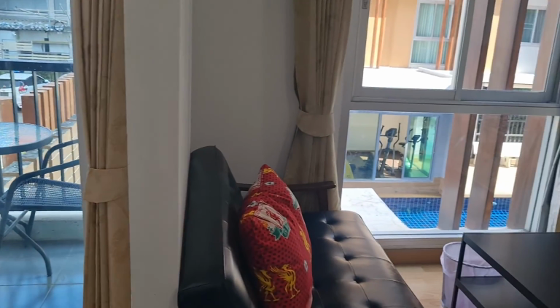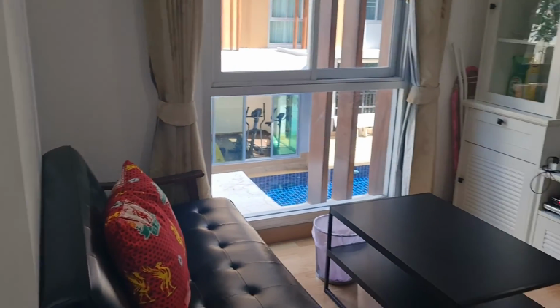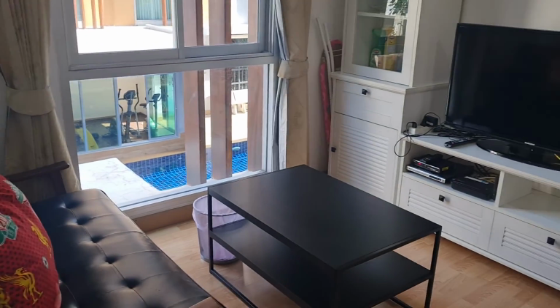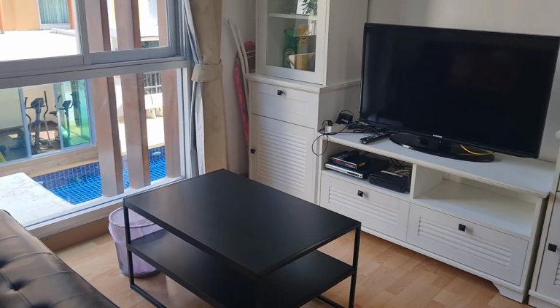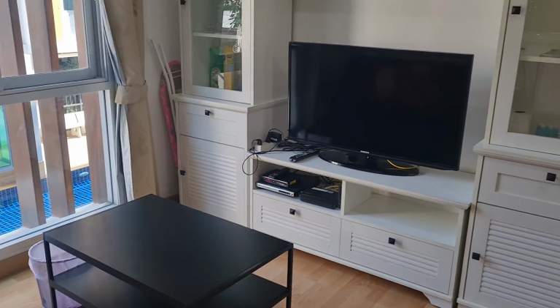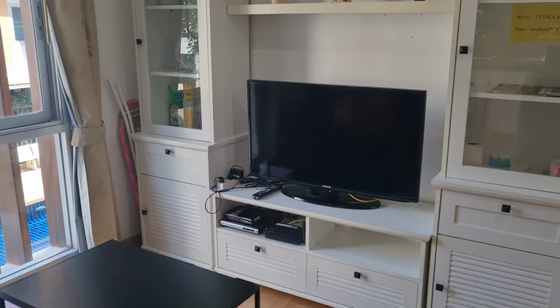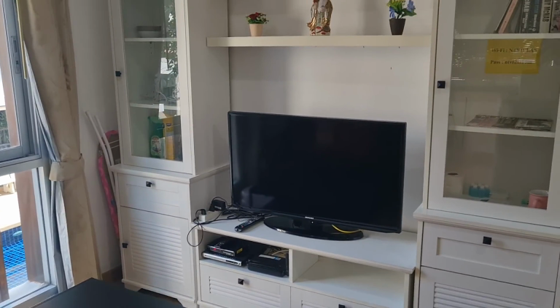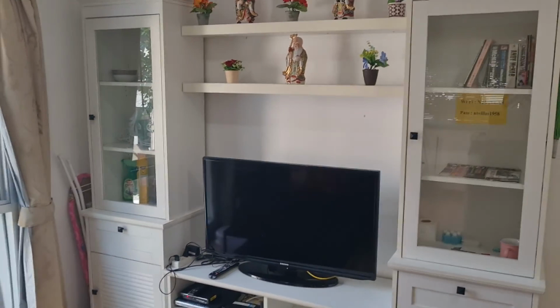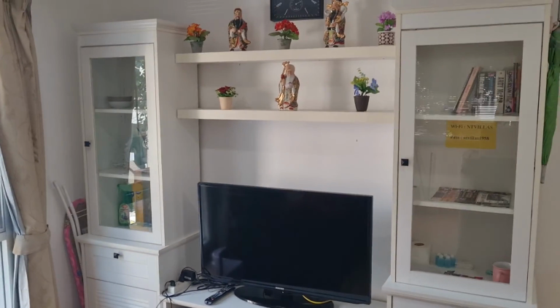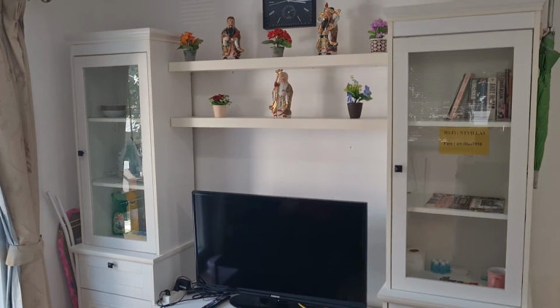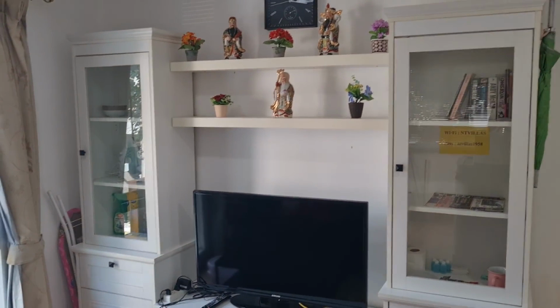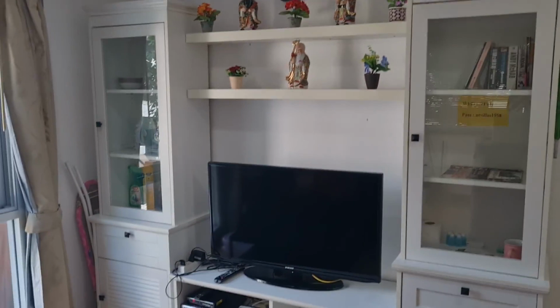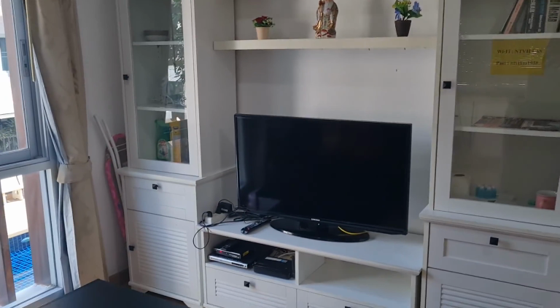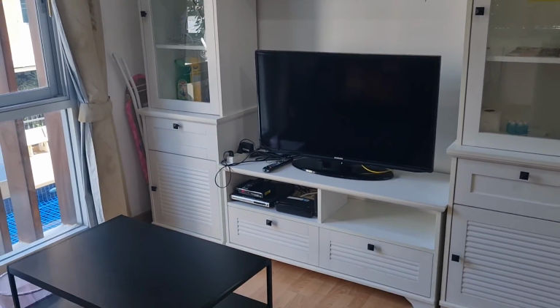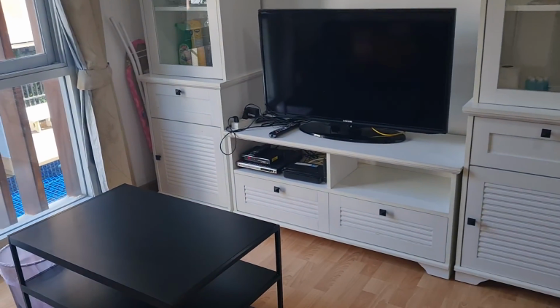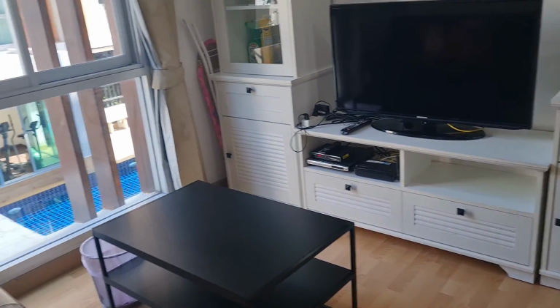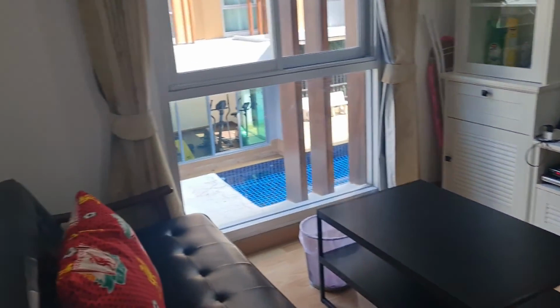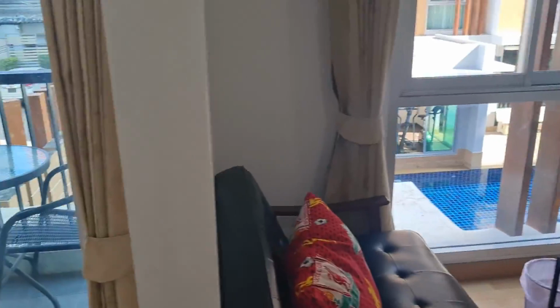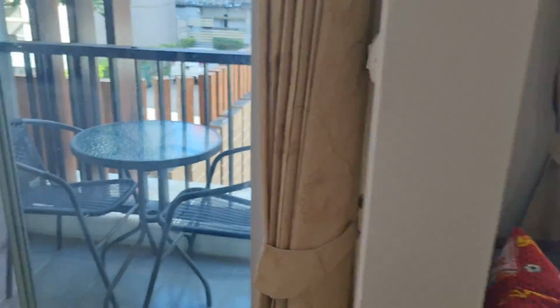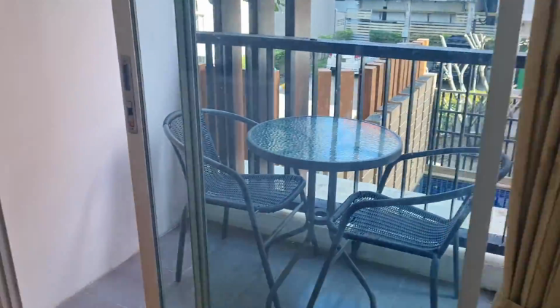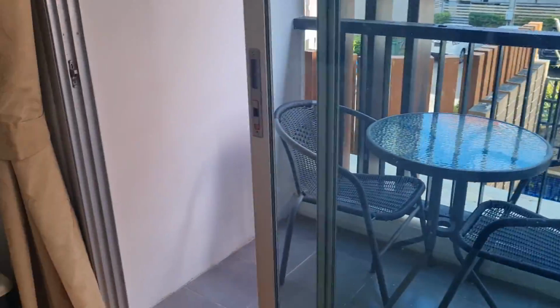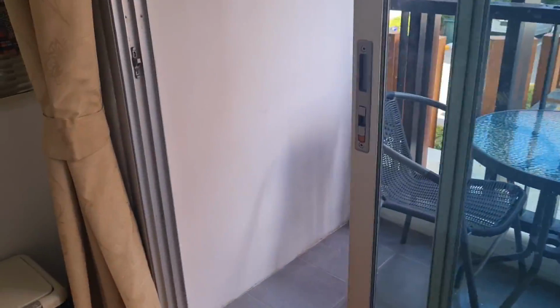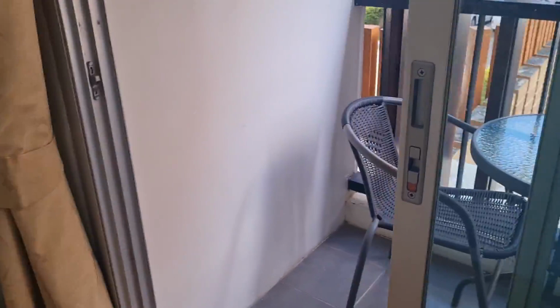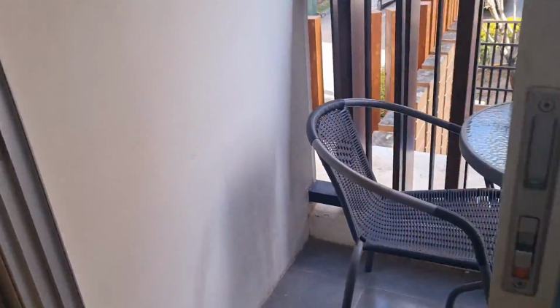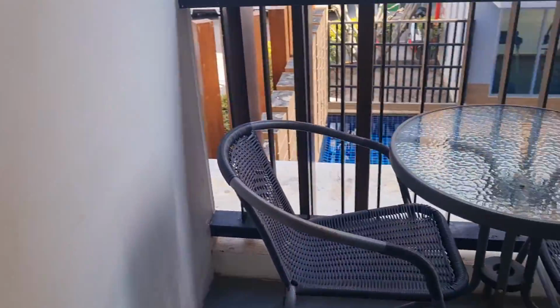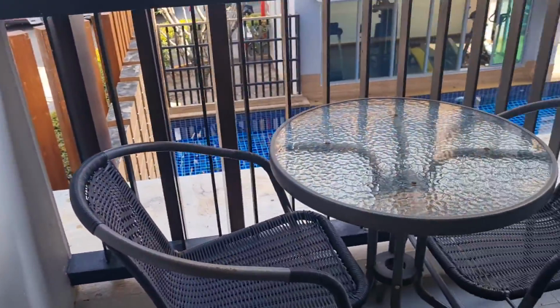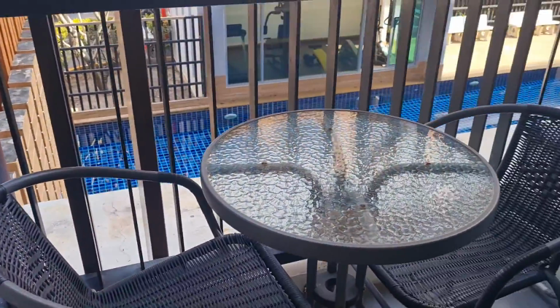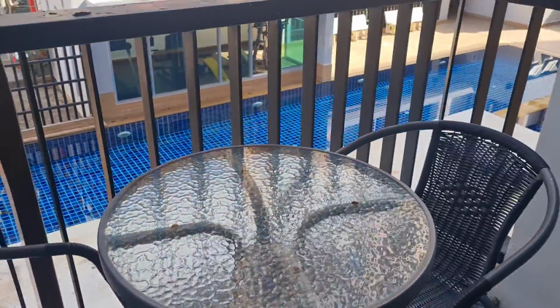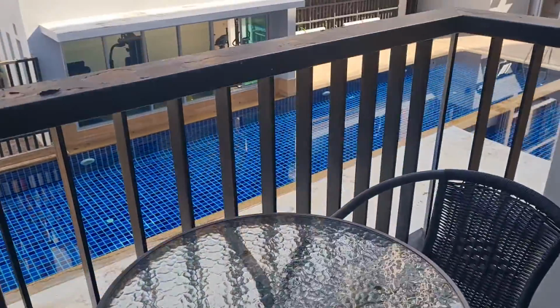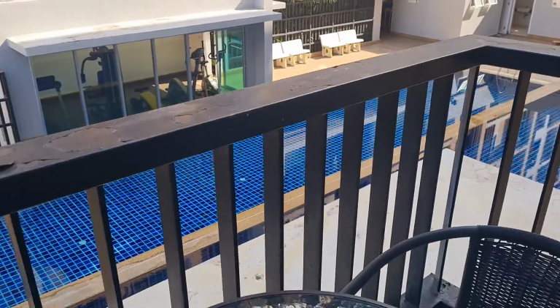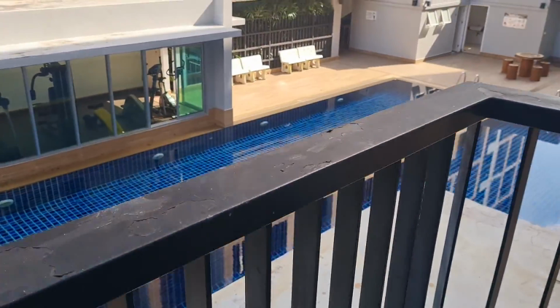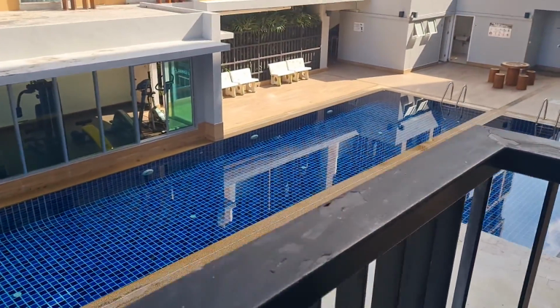I'll take you downstairs, I'll show you the washing facilities and the gym. There's downstairs toilets and places to sit and drink downstairs as well.